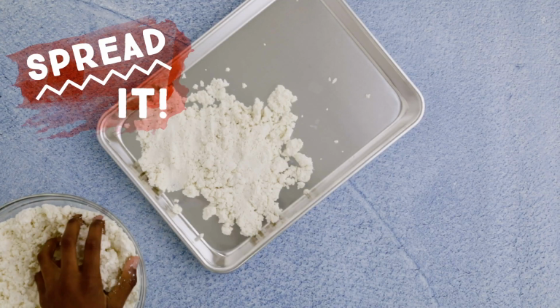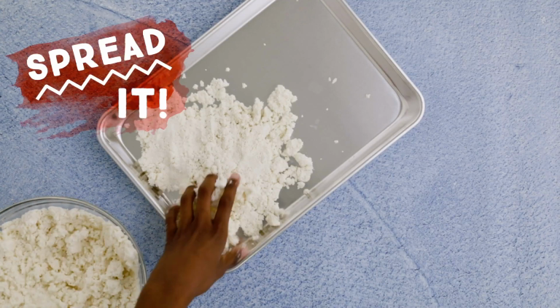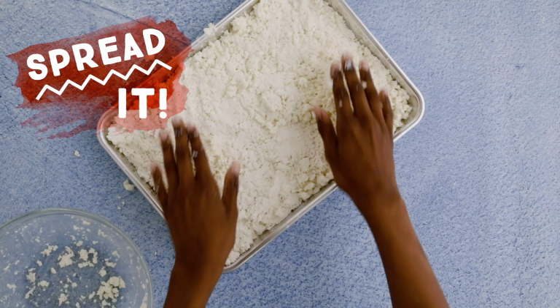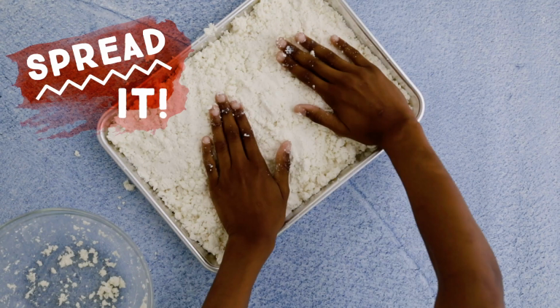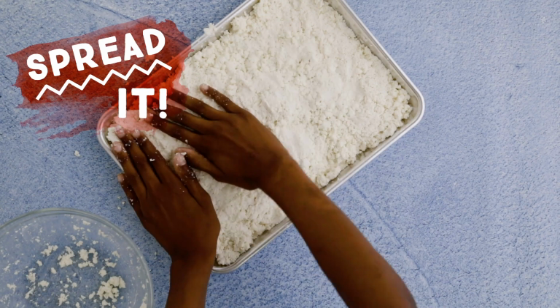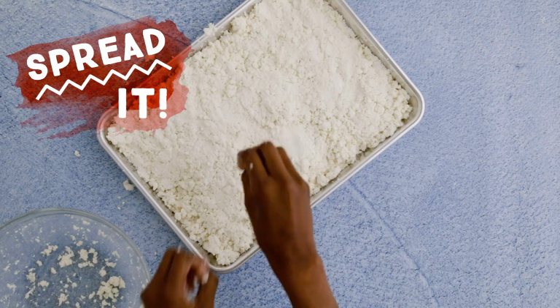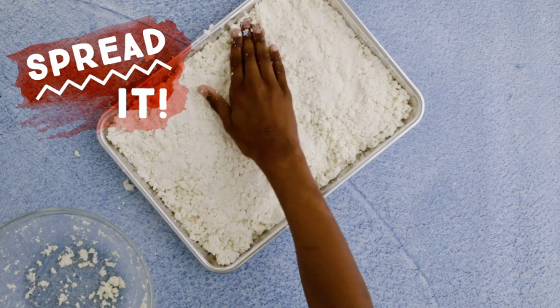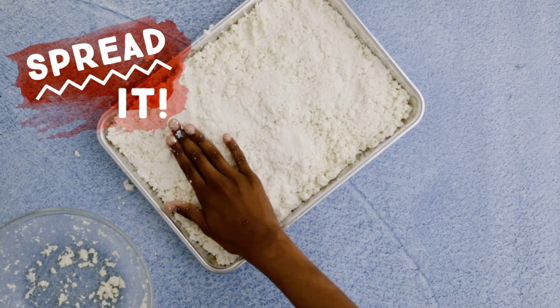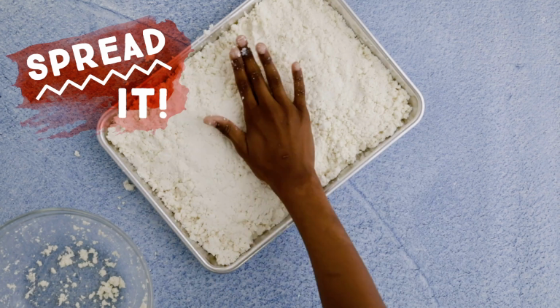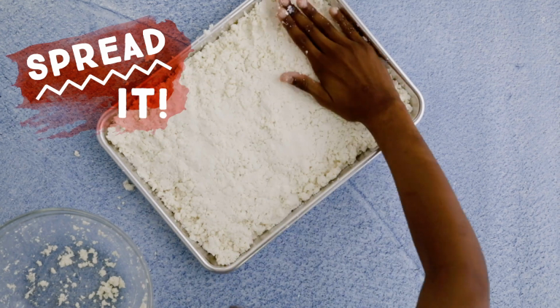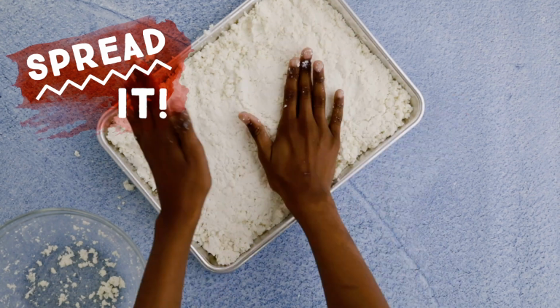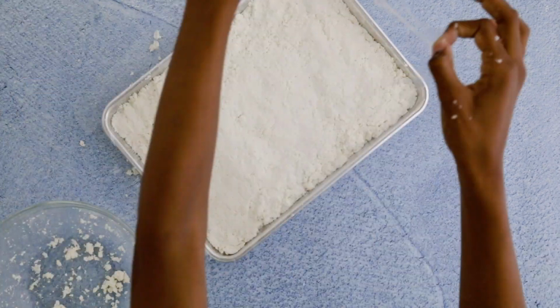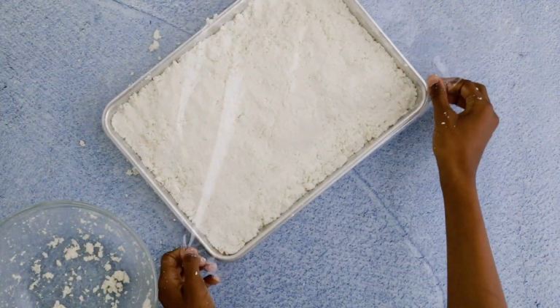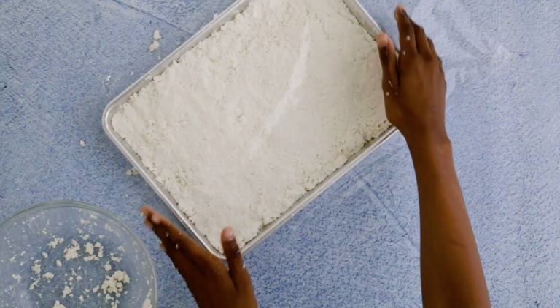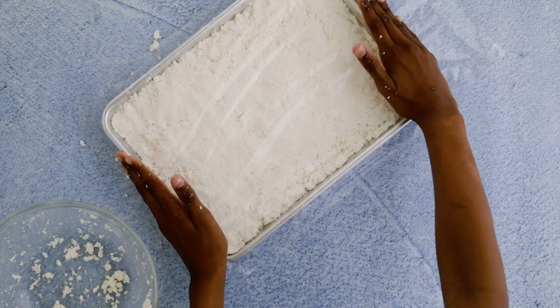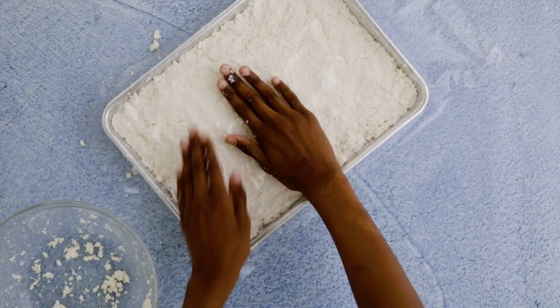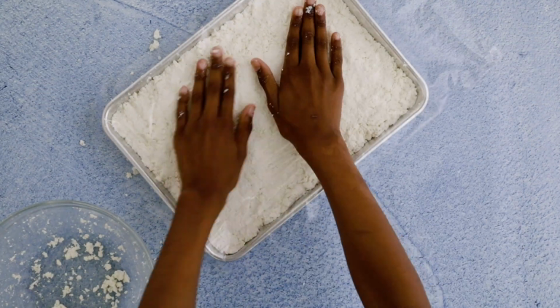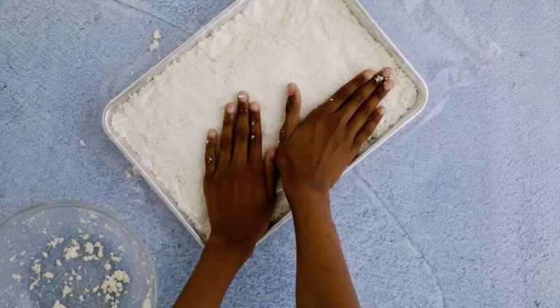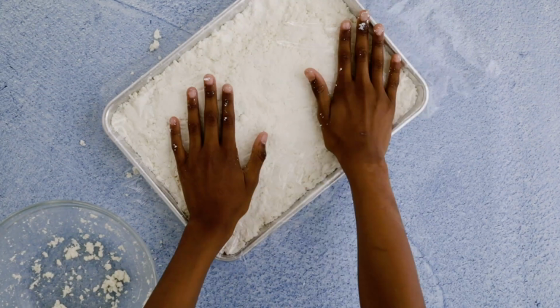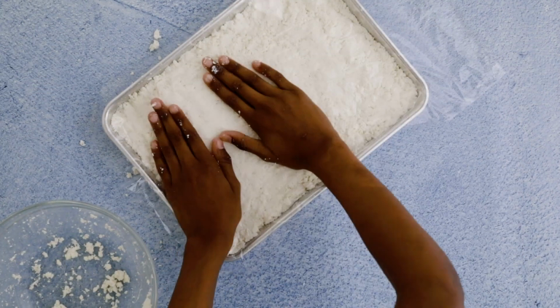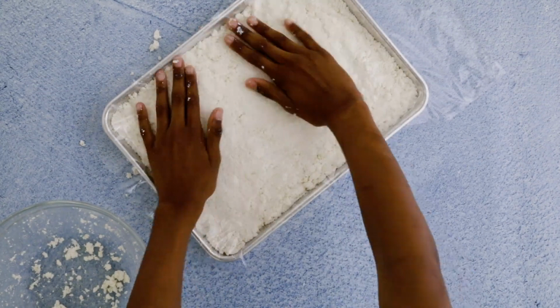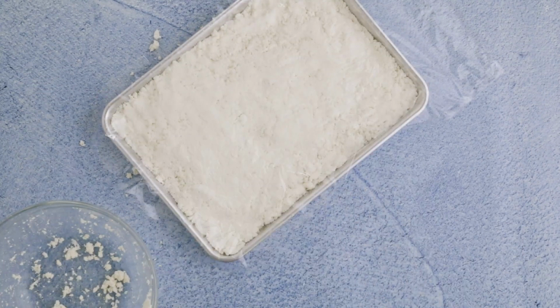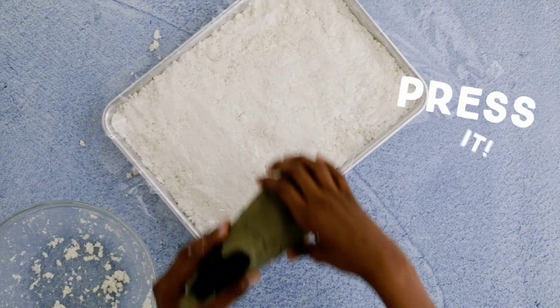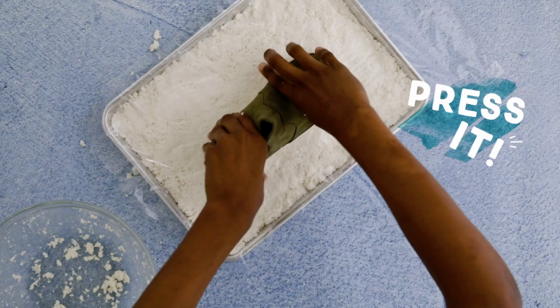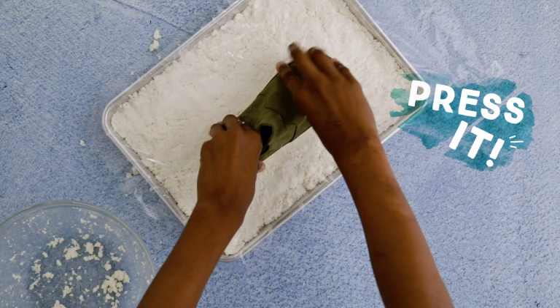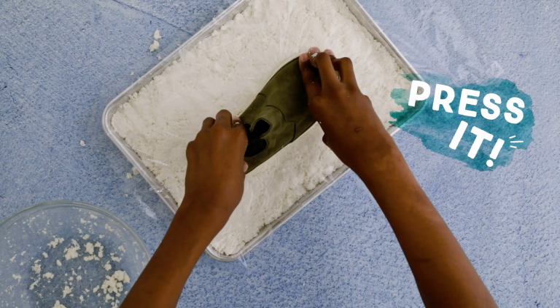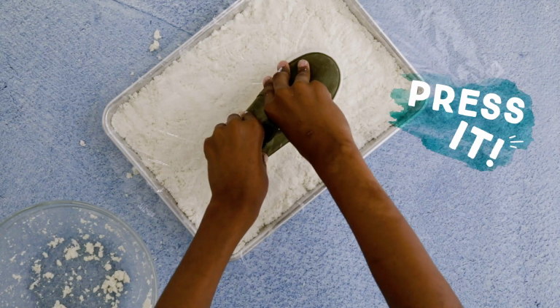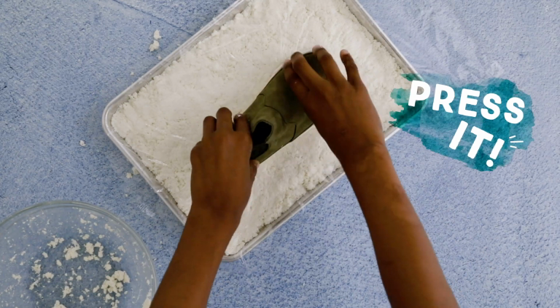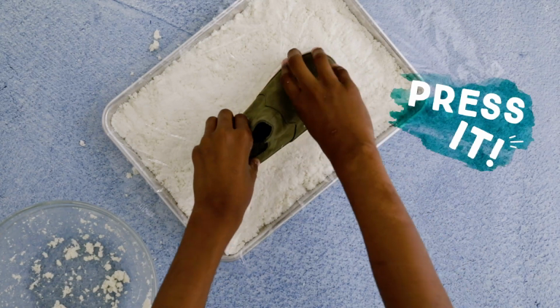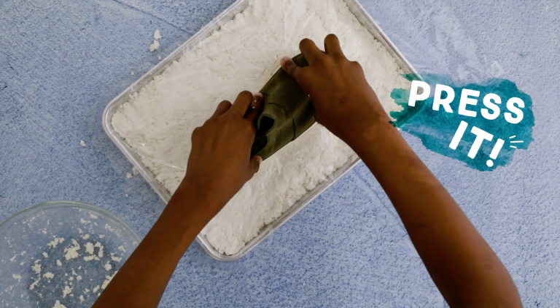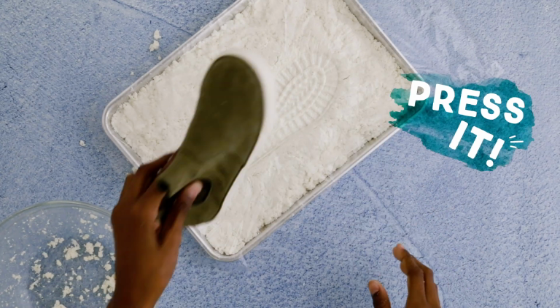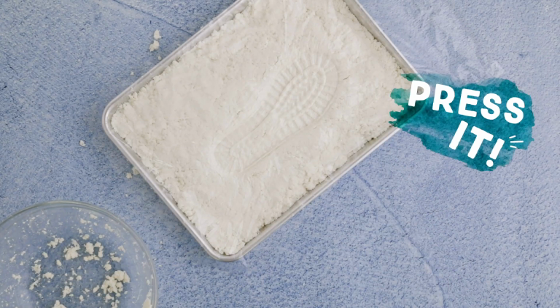Use your fingers or a paper towel to add texture. Remember, the surface of the moon isn't smooth. Use any boot or shoe with tread, but don't step too hard.